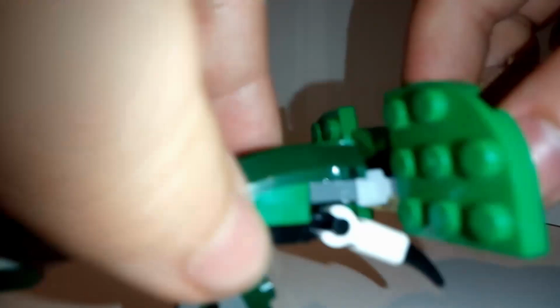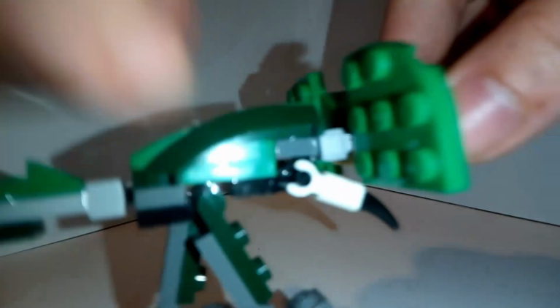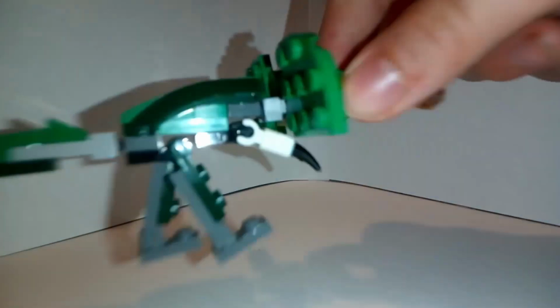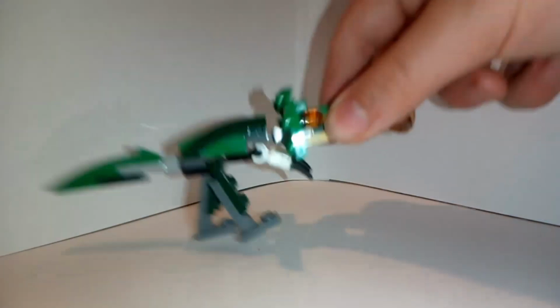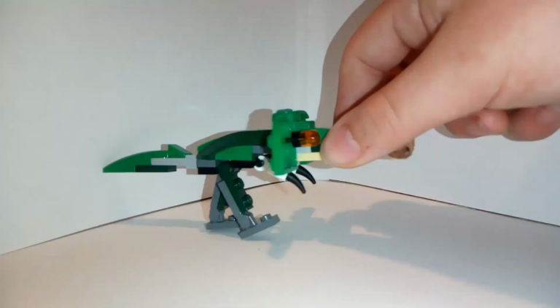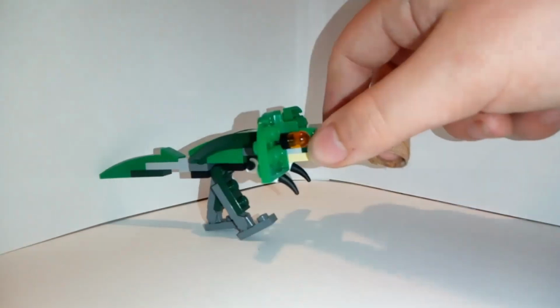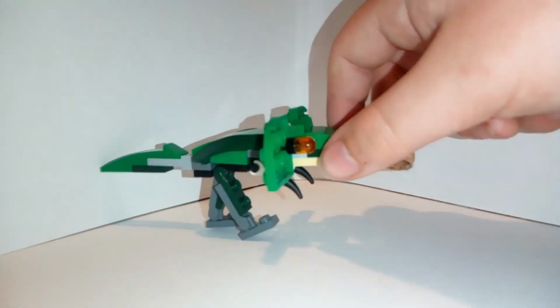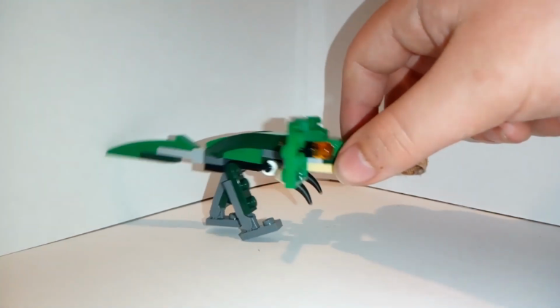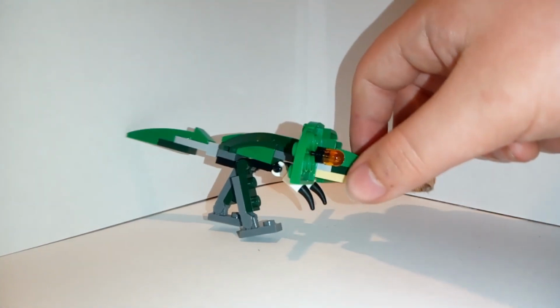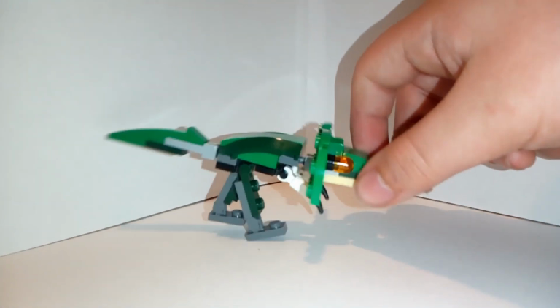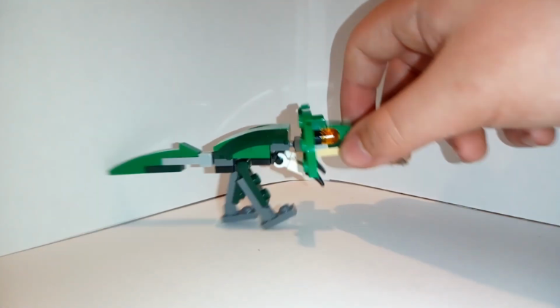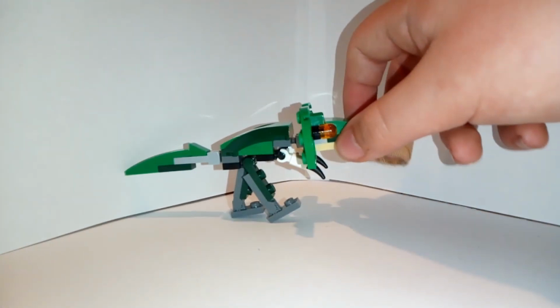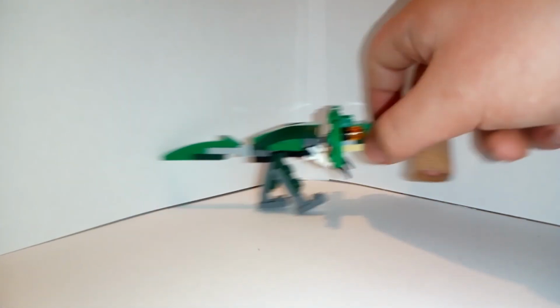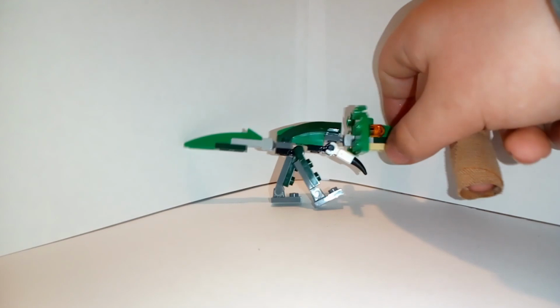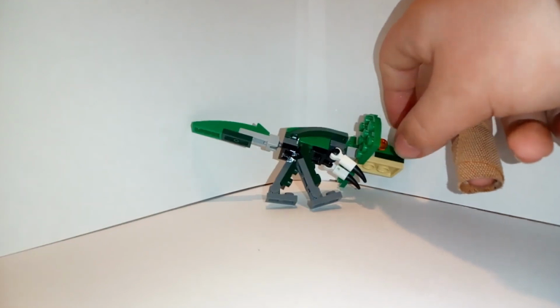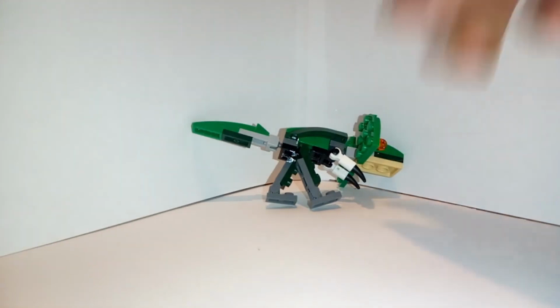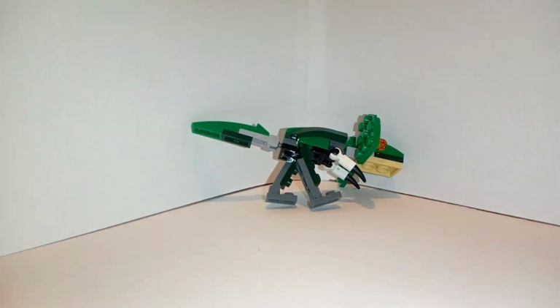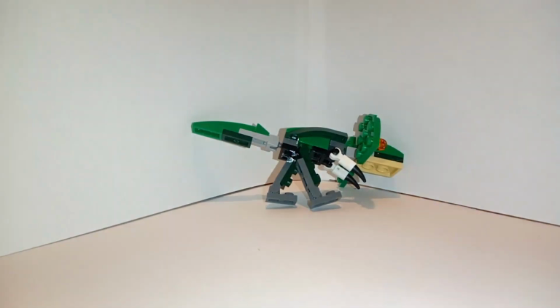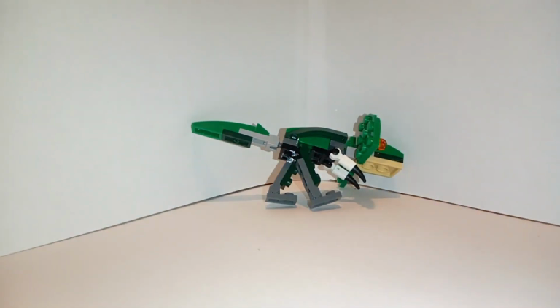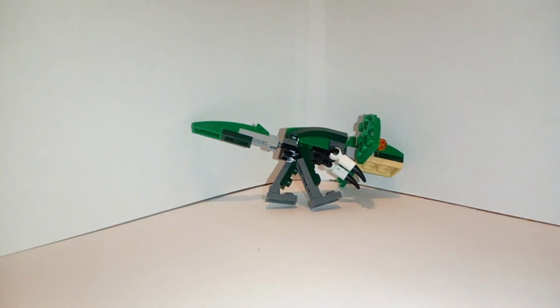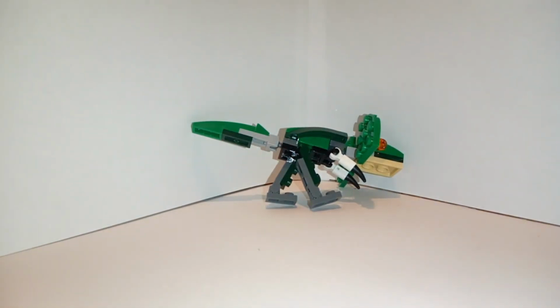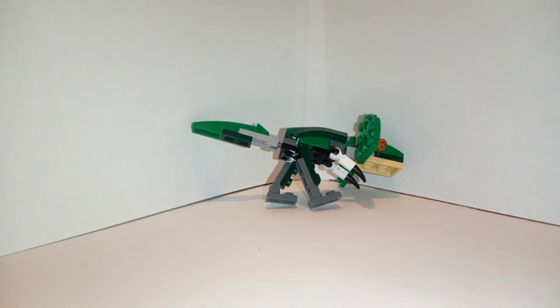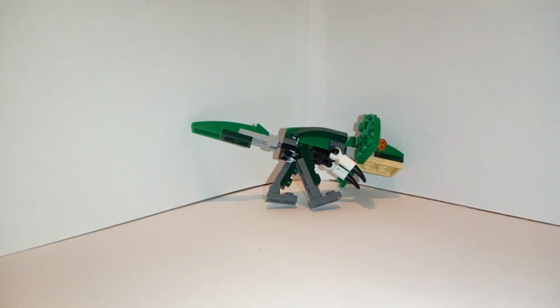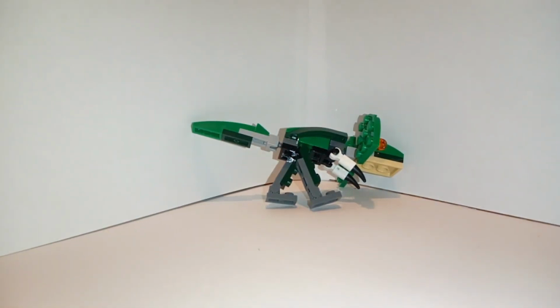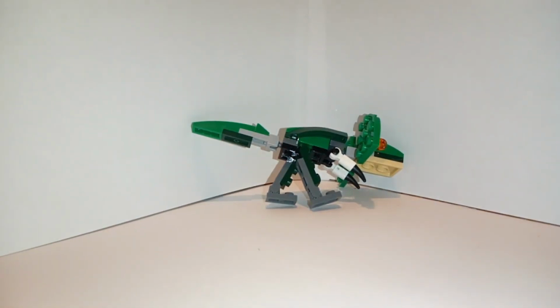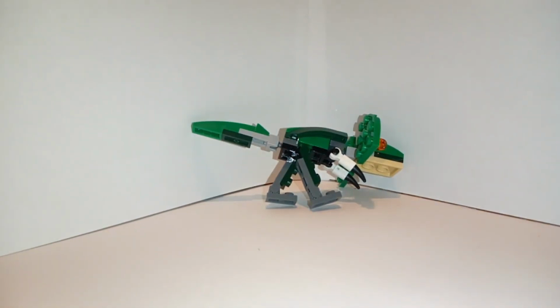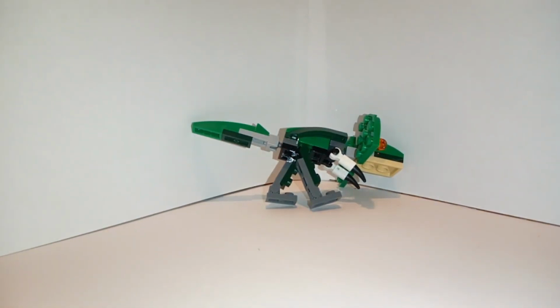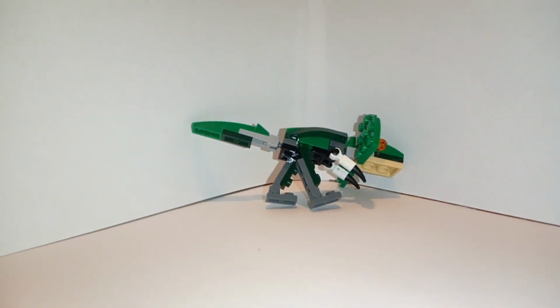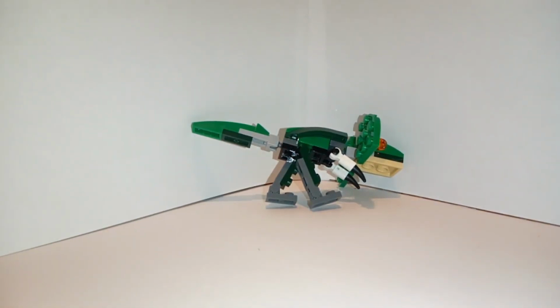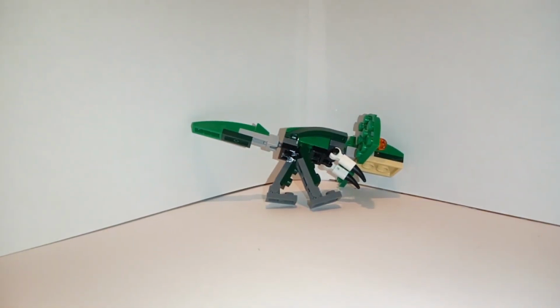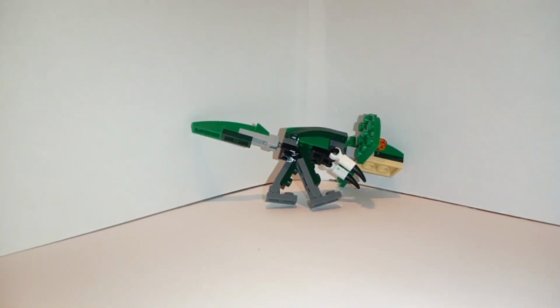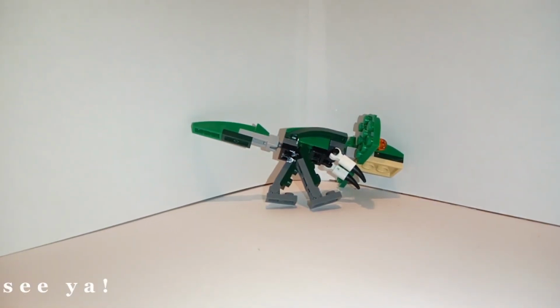And that is your custom Dilophosaurus. I hope you enjoyed, and as always, I'll see you in the next one. See ya!